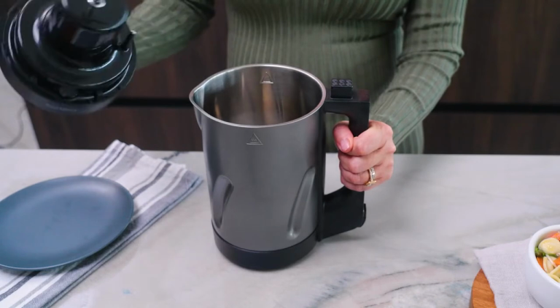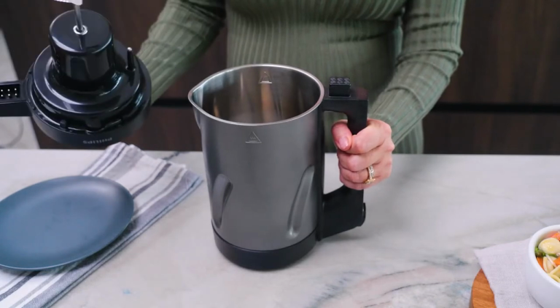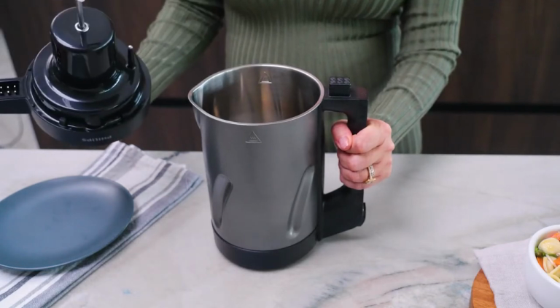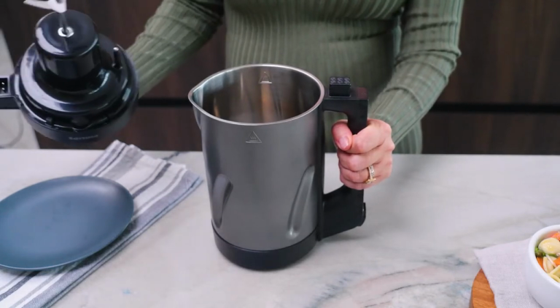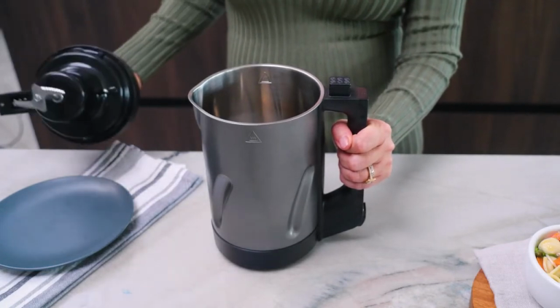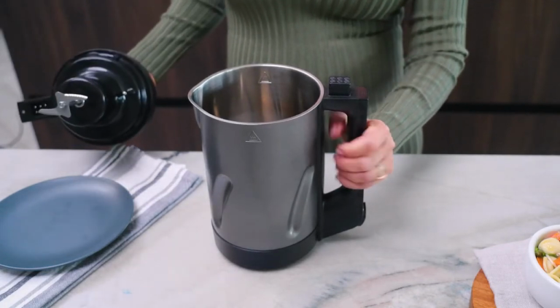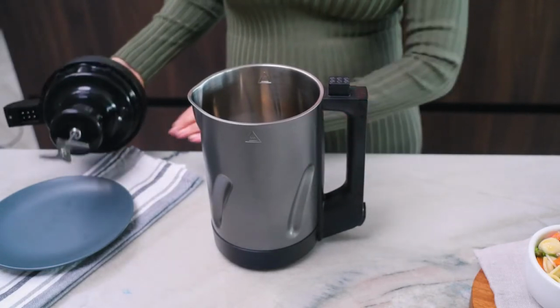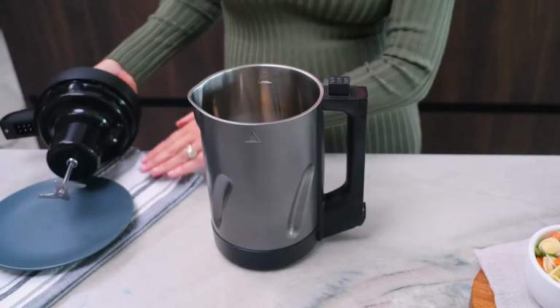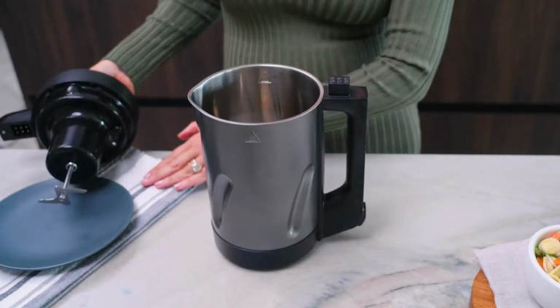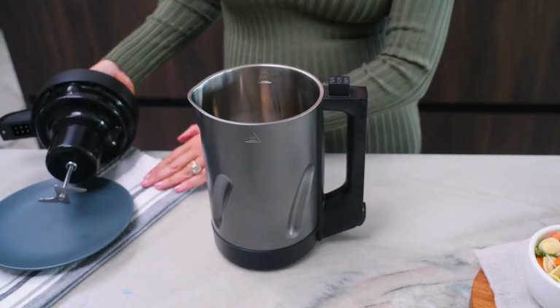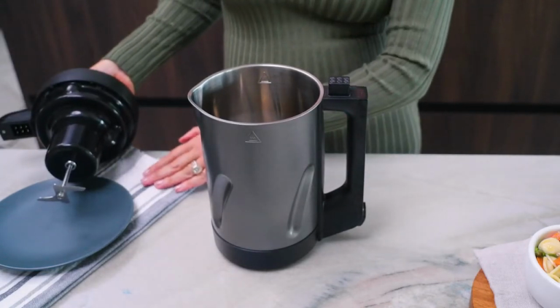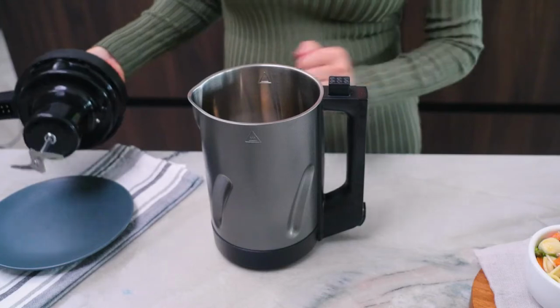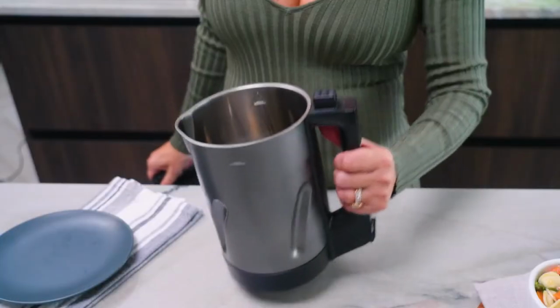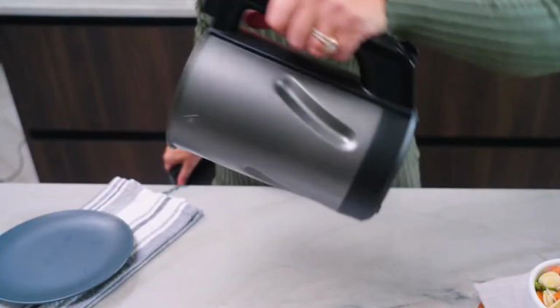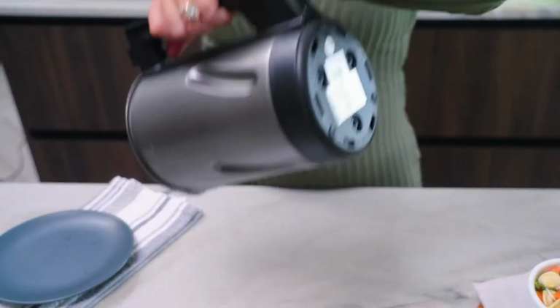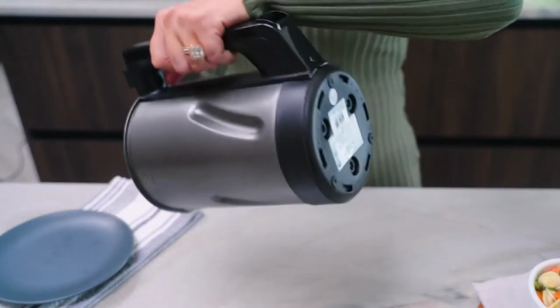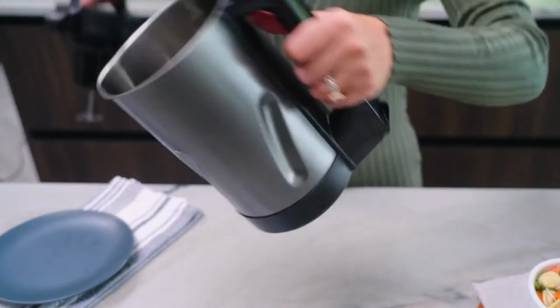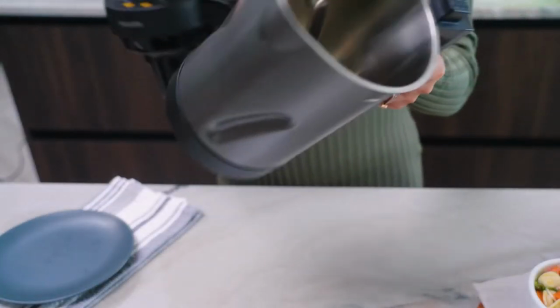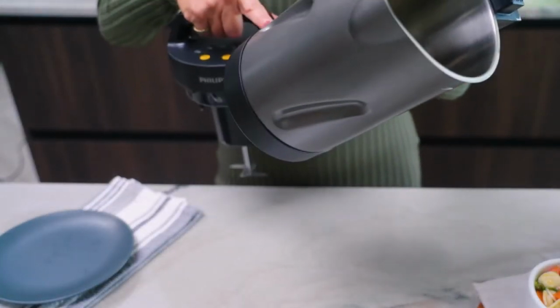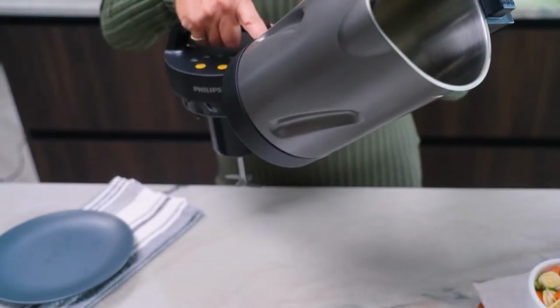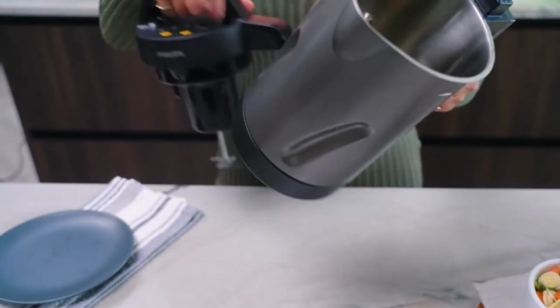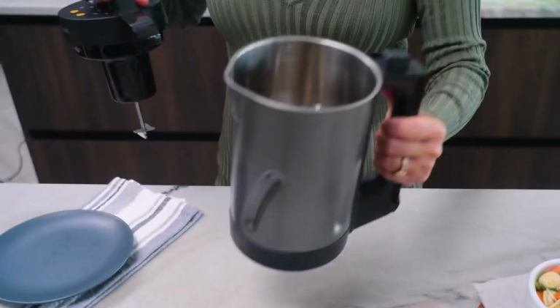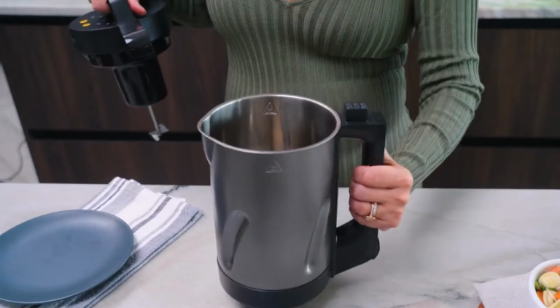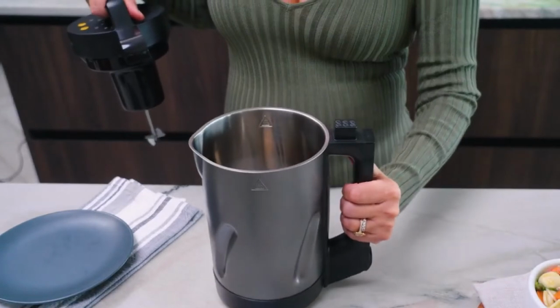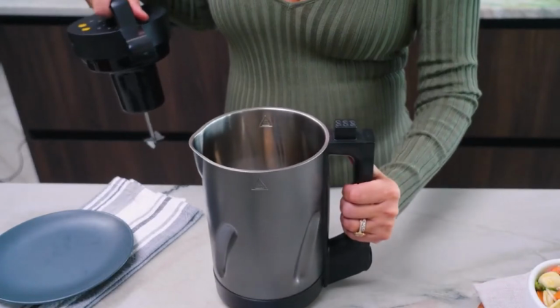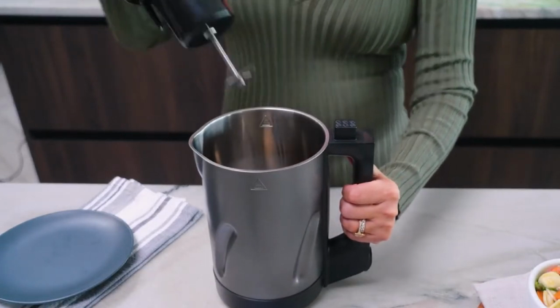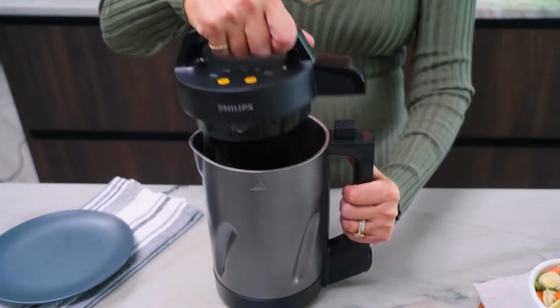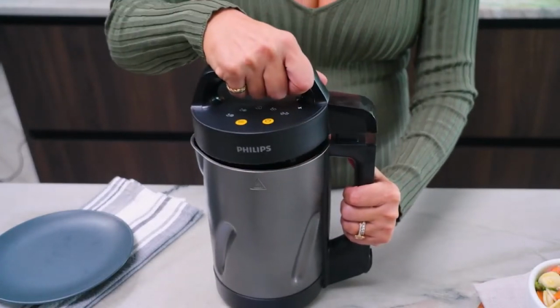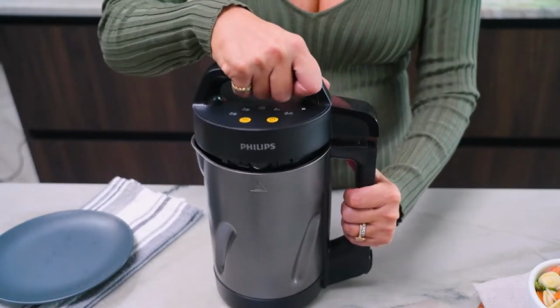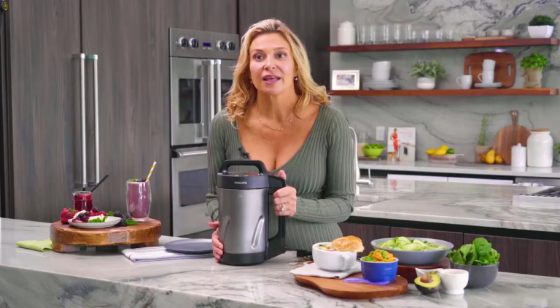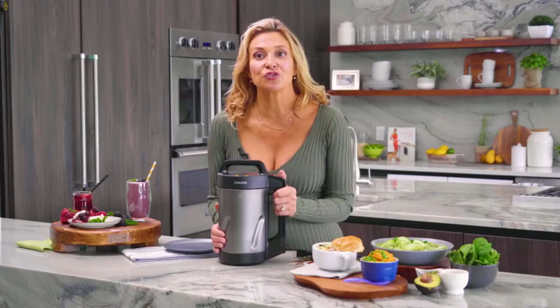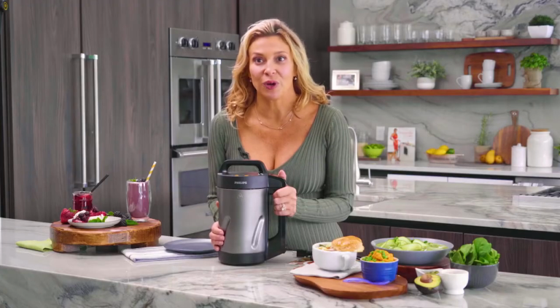Make sure to have a dish towel nearby to lean the blade against after you remove it. Pour the water out of the jug and rinse the inside of the jug under the faucet, making sure not to immerse the soup maker in water. Then dry it well.